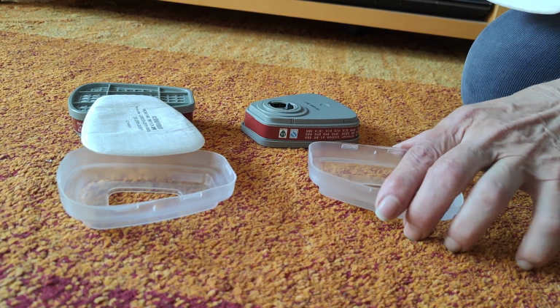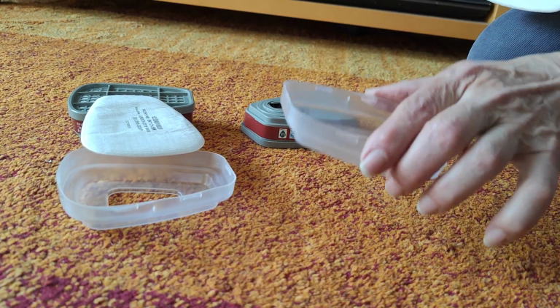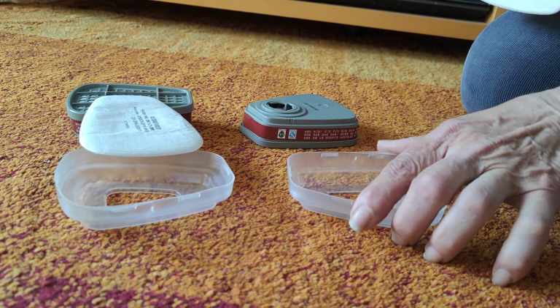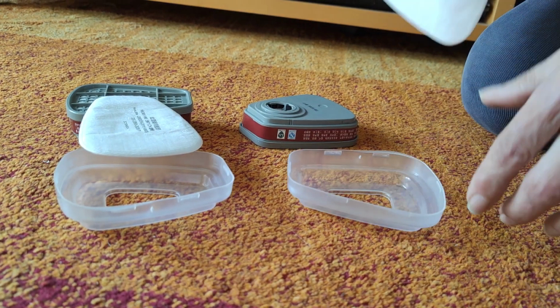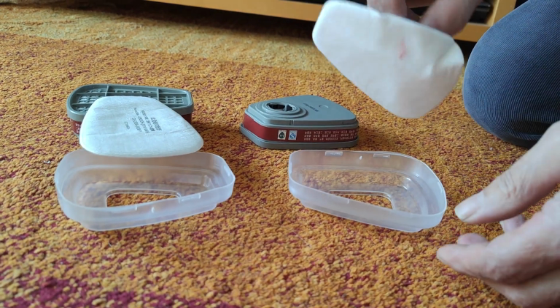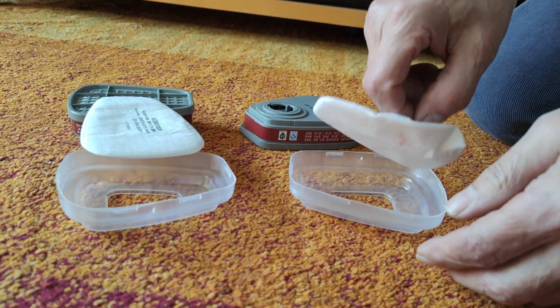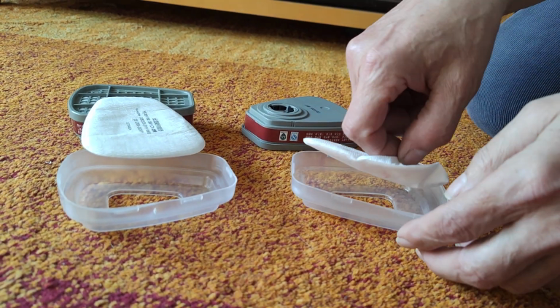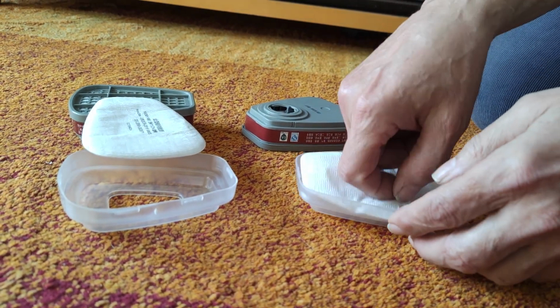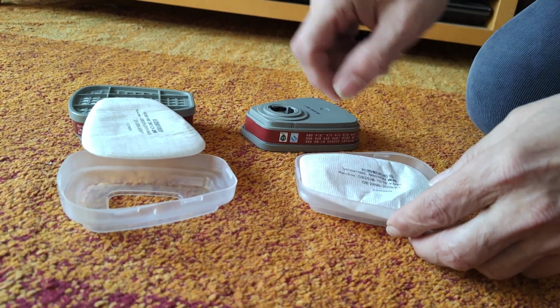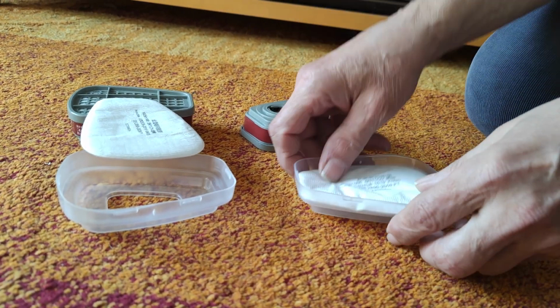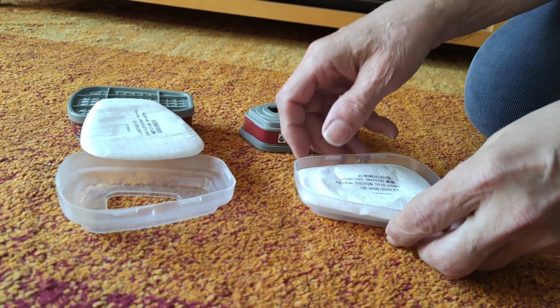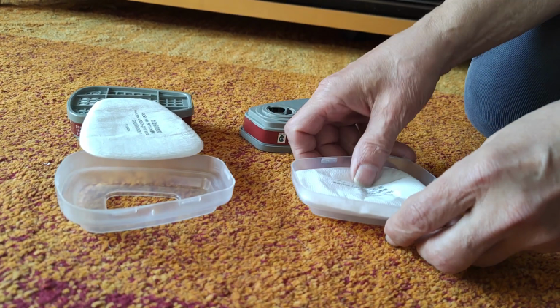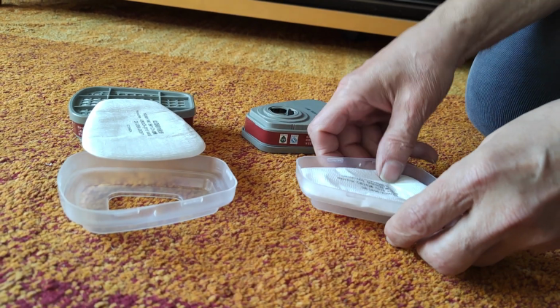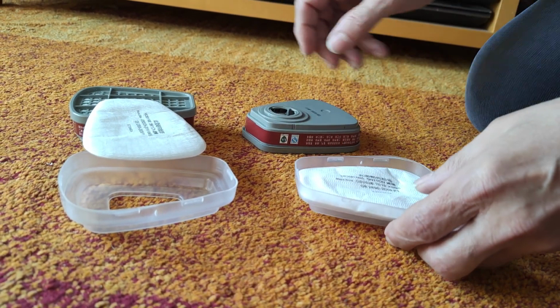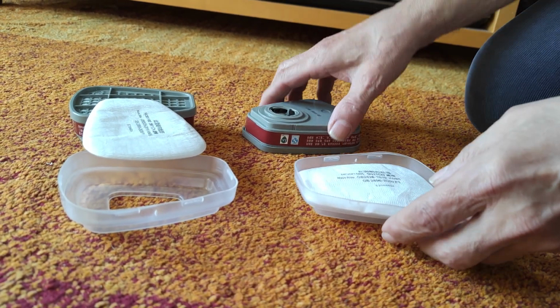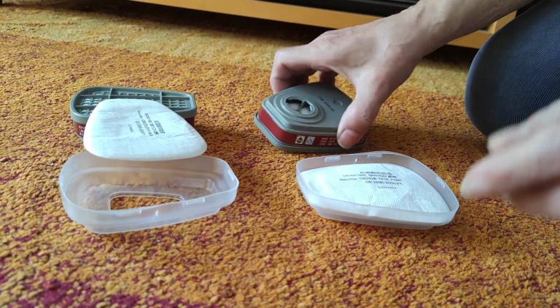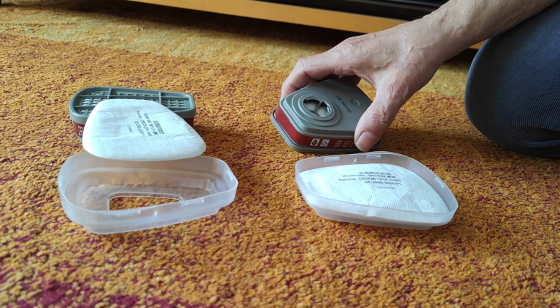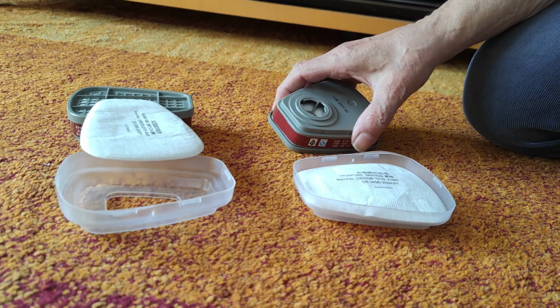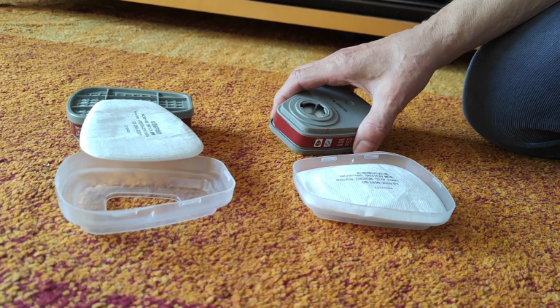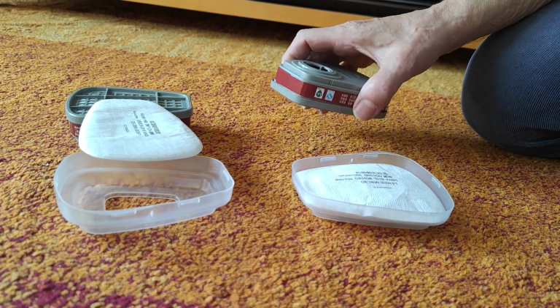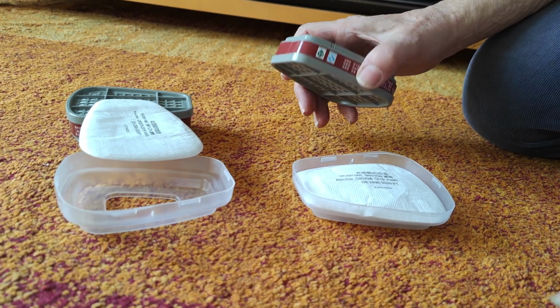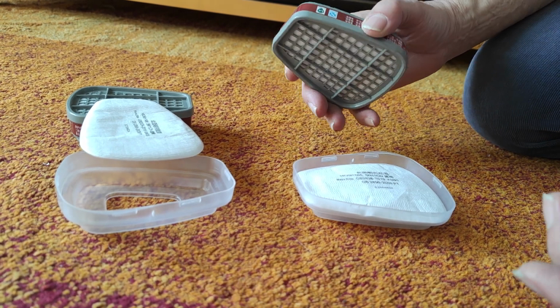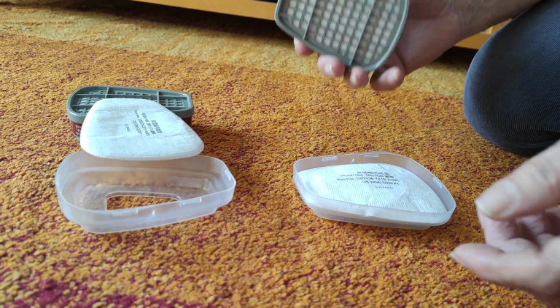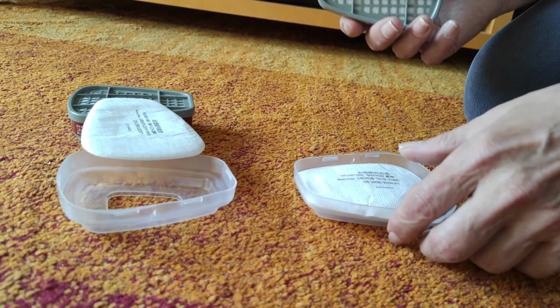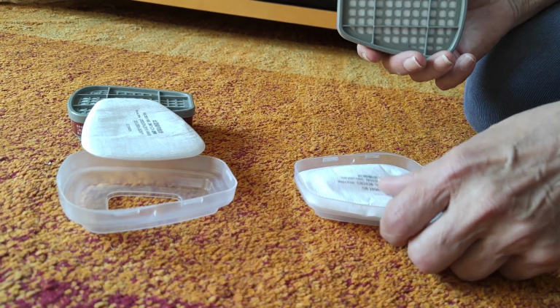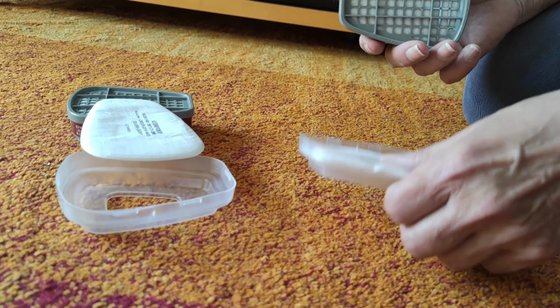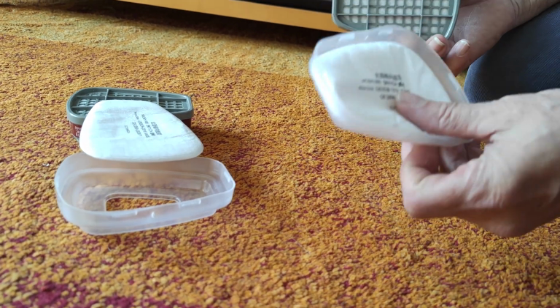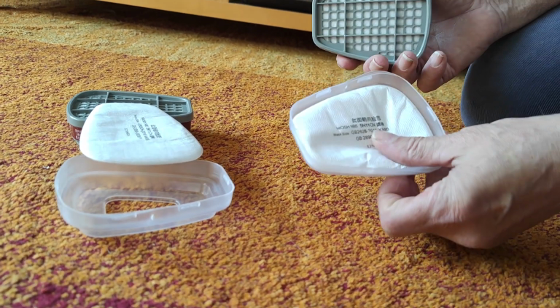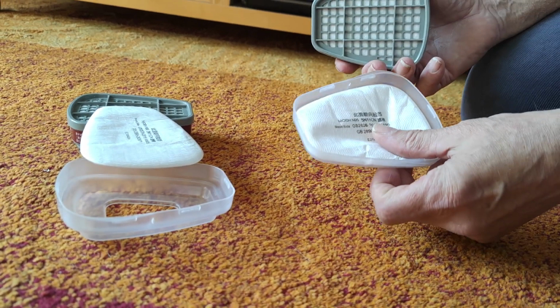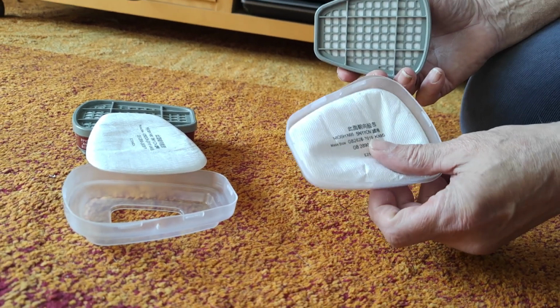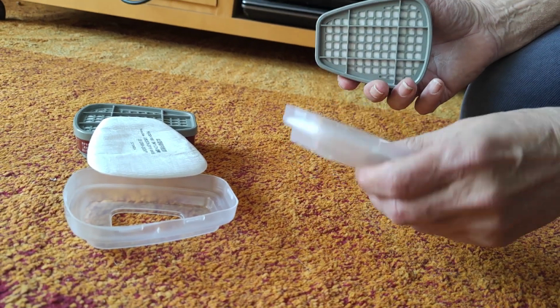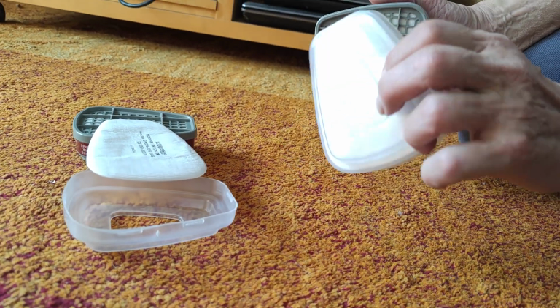The mask comes with Chinese instructions, no really readable manual, but it's pretty clear what needs to be done.